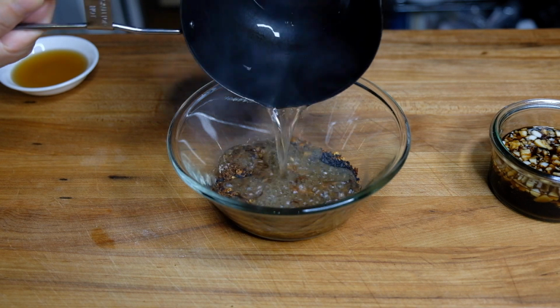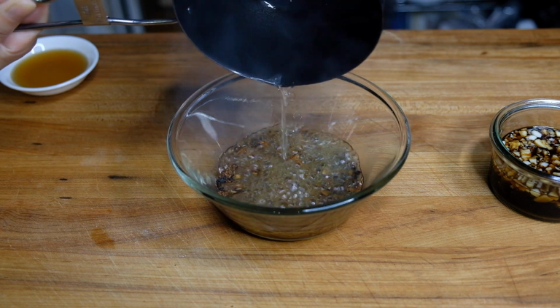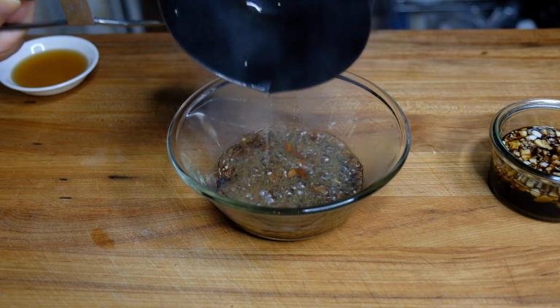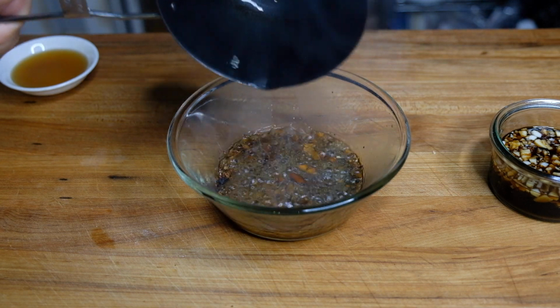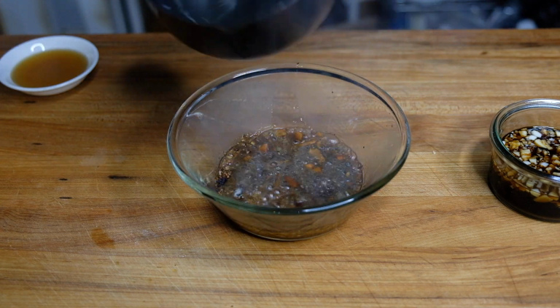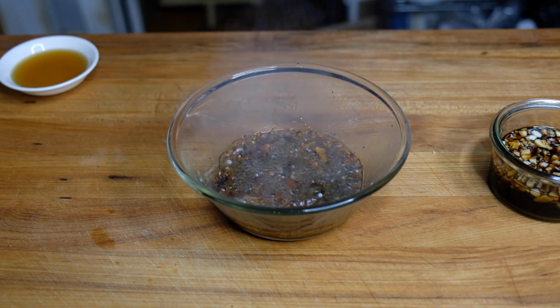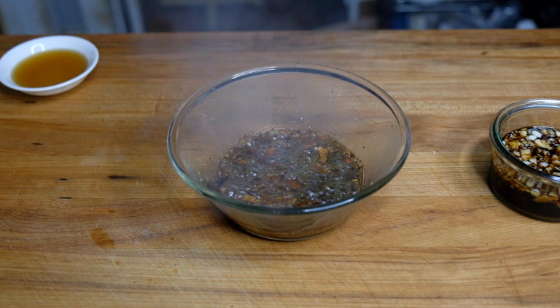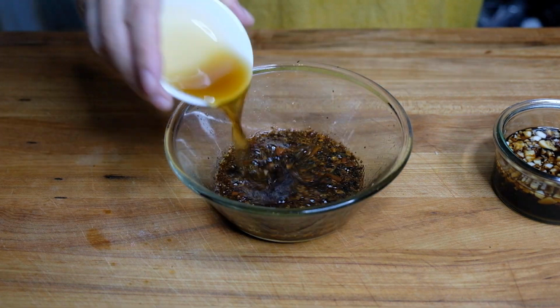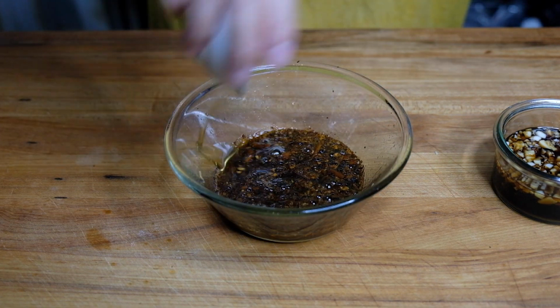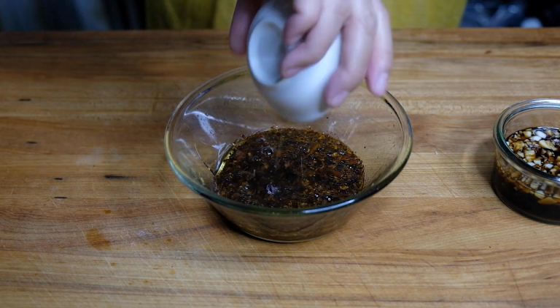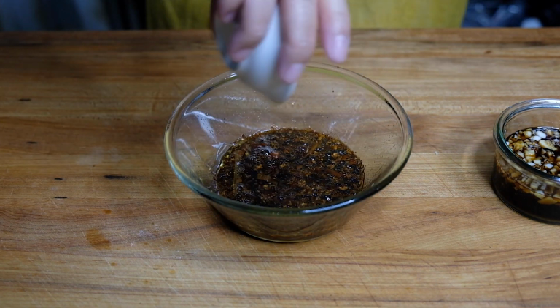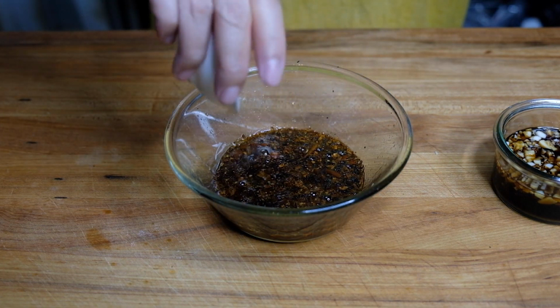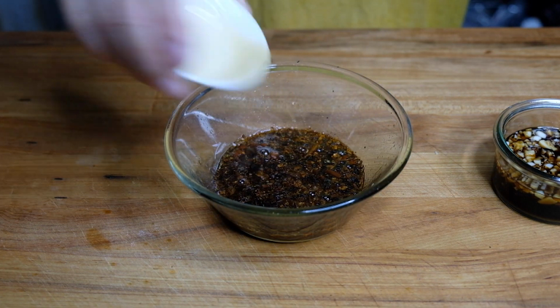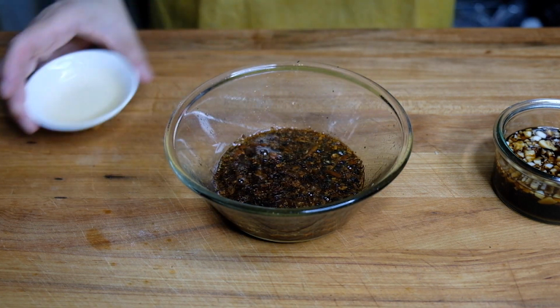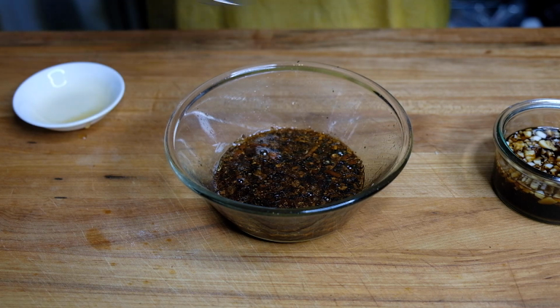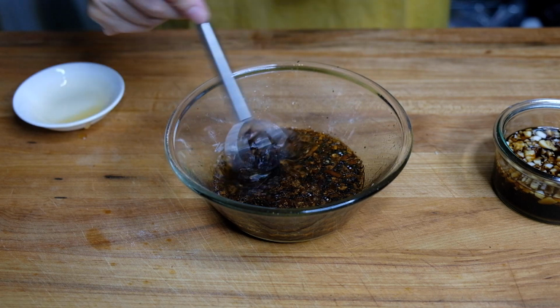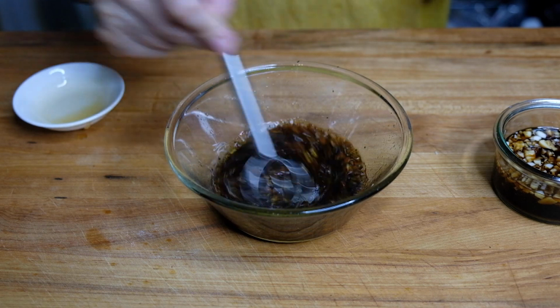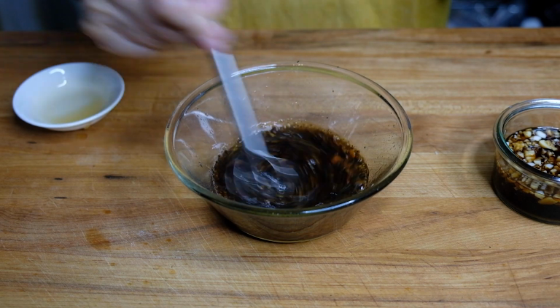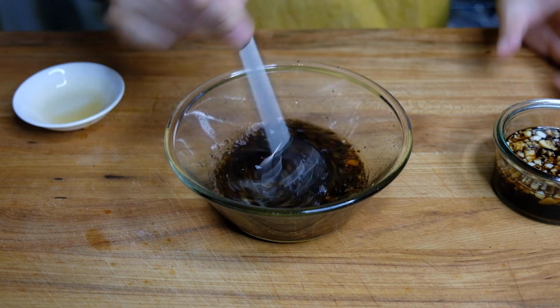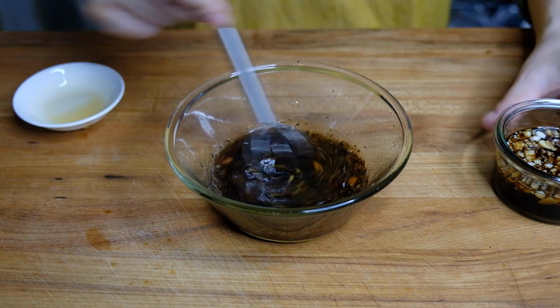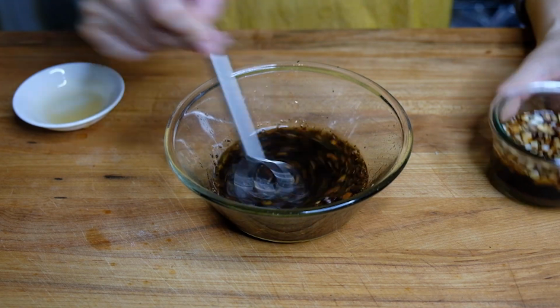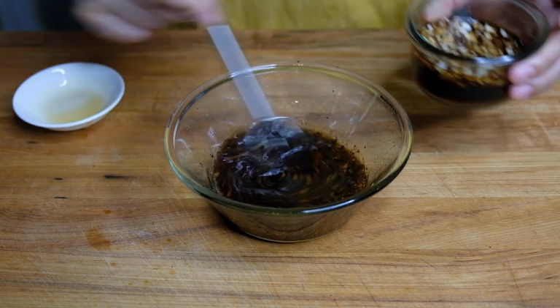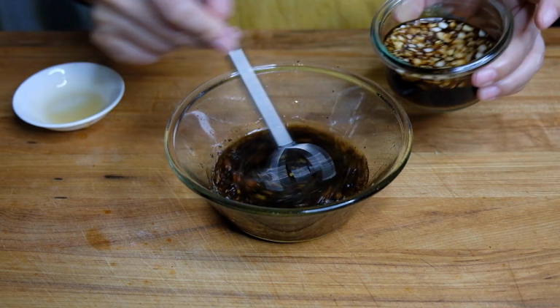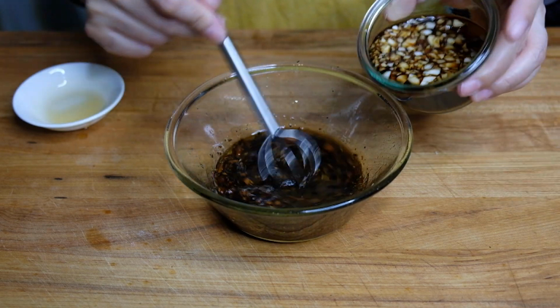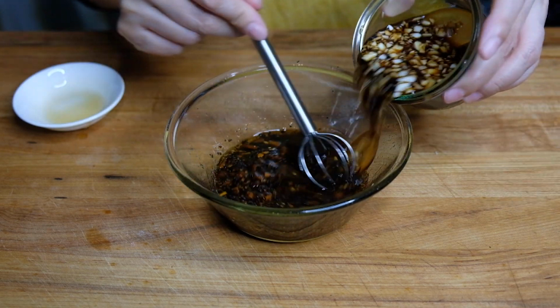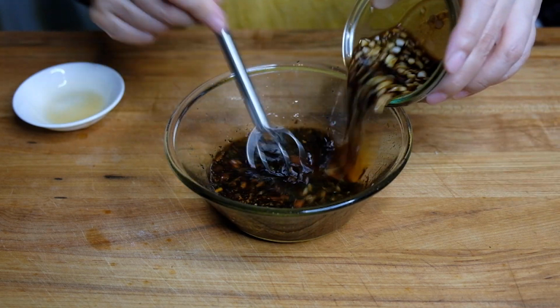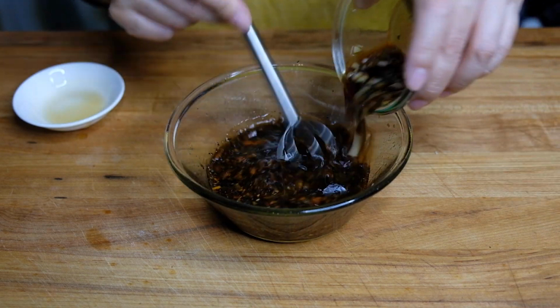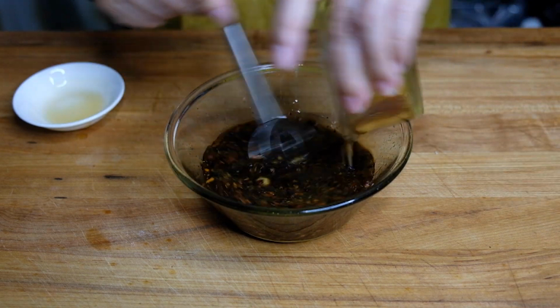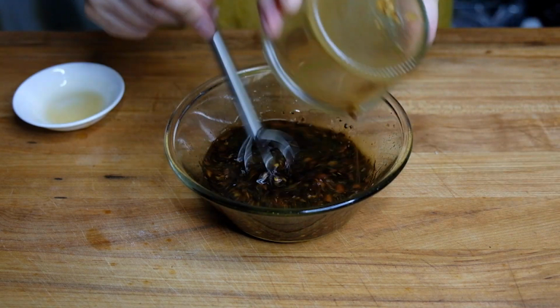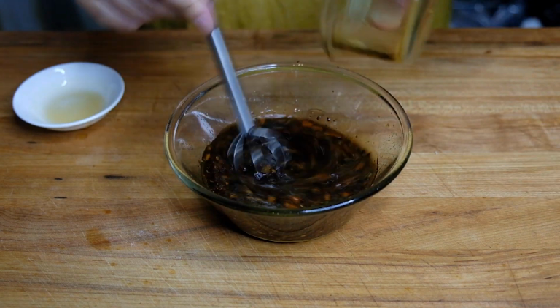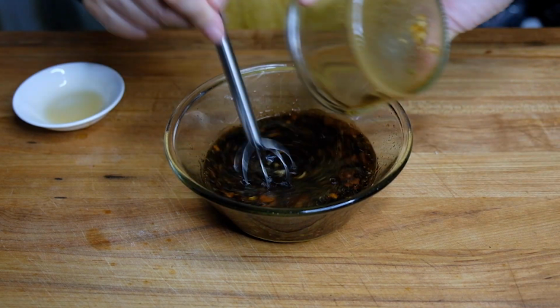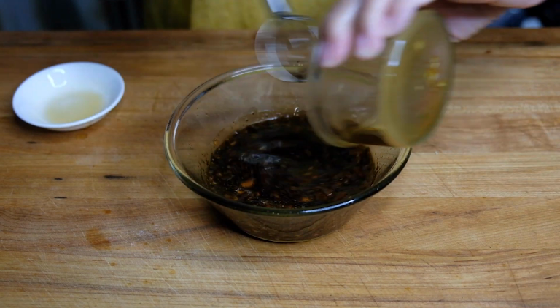We're going to slowly add in a quarter cup of hot oil — this is going to bubble and pop. Then we're going to add in two tablespoons of sesame oil, and then our soy, vinegar, and garlic mixture.